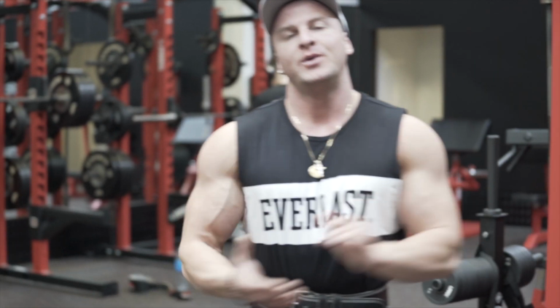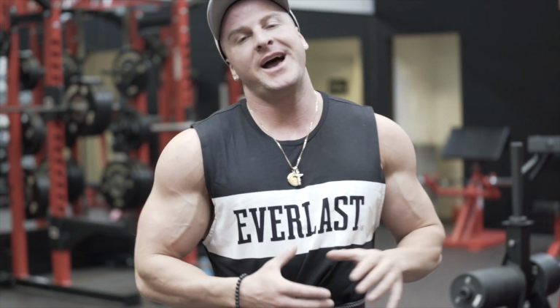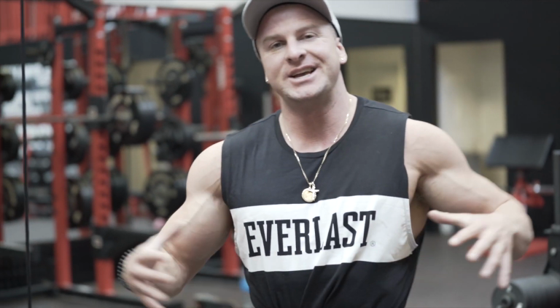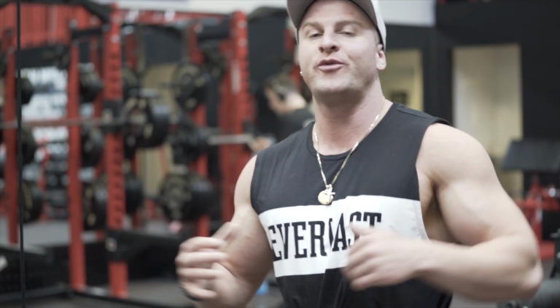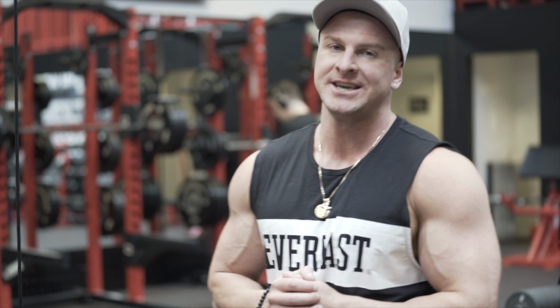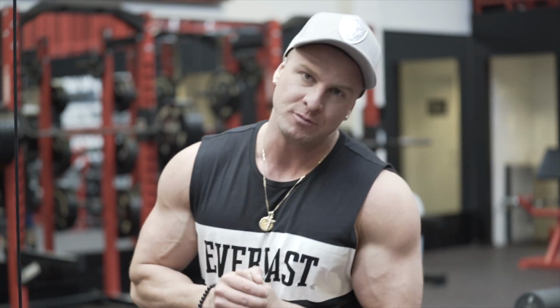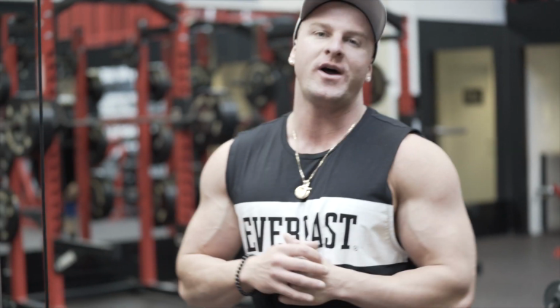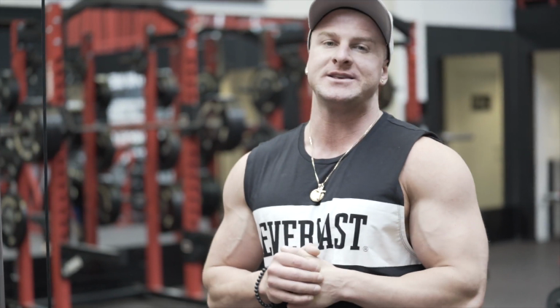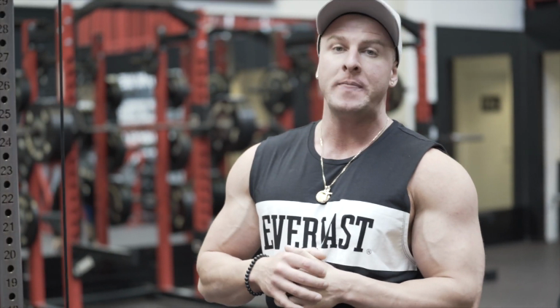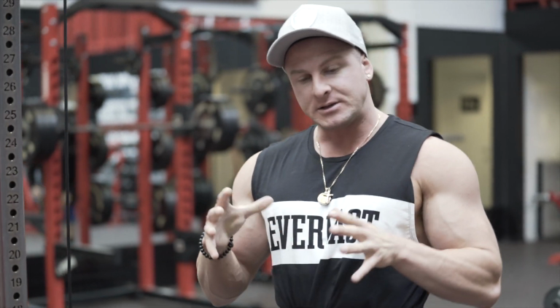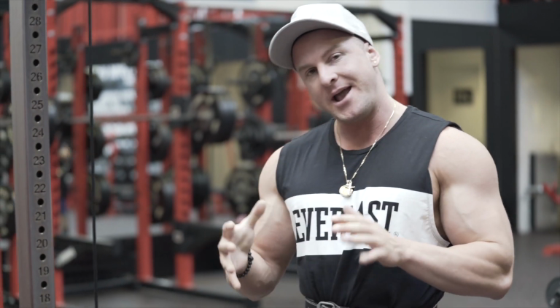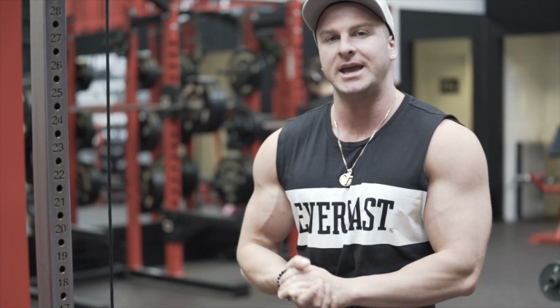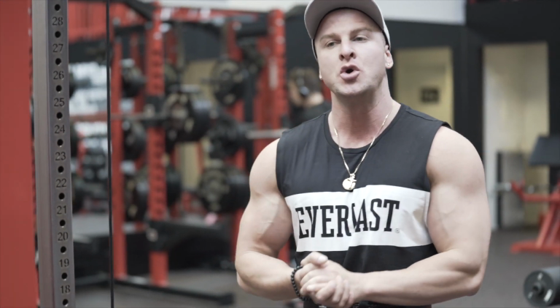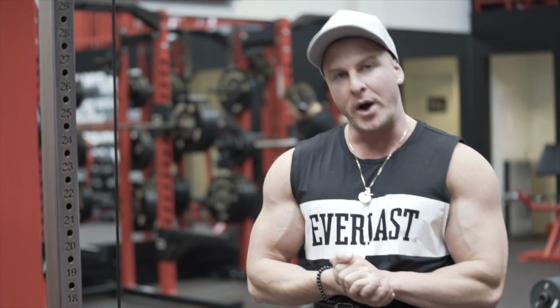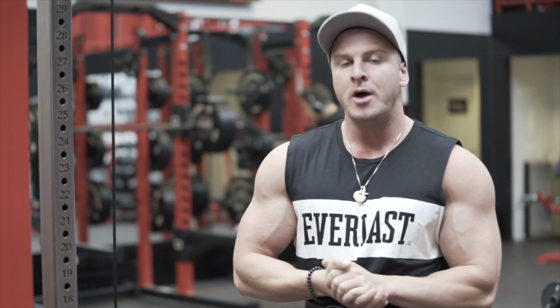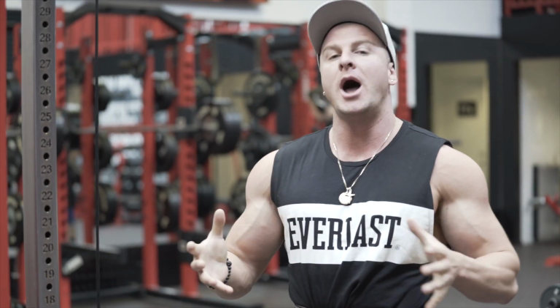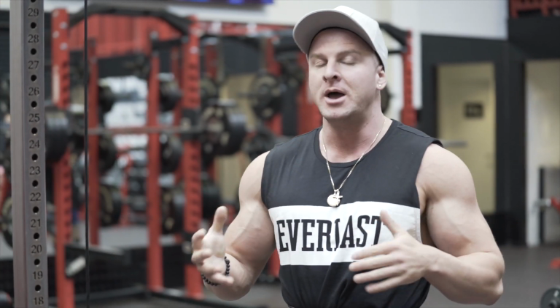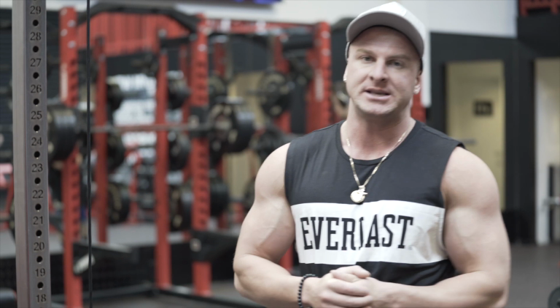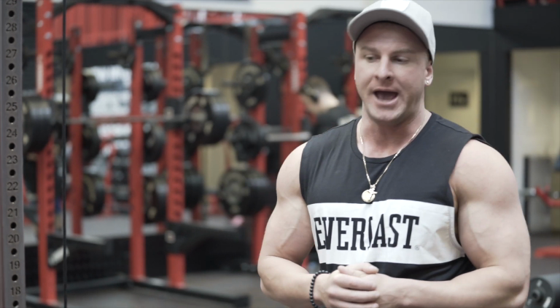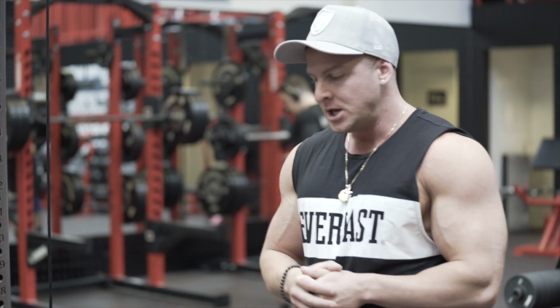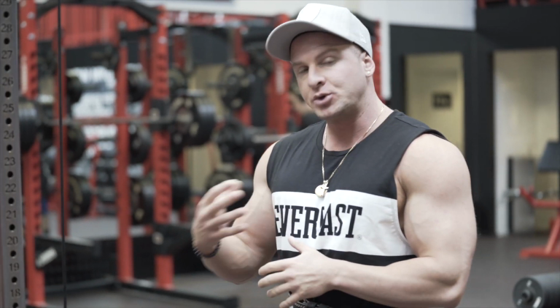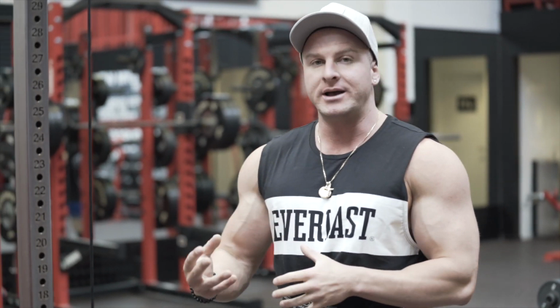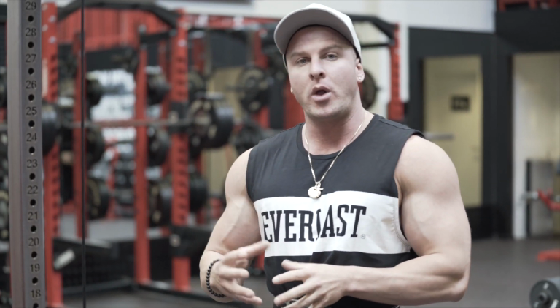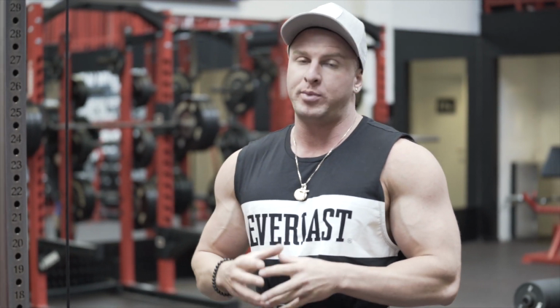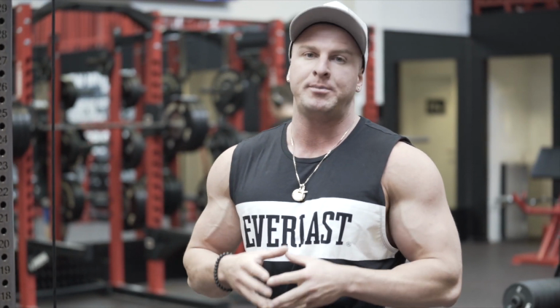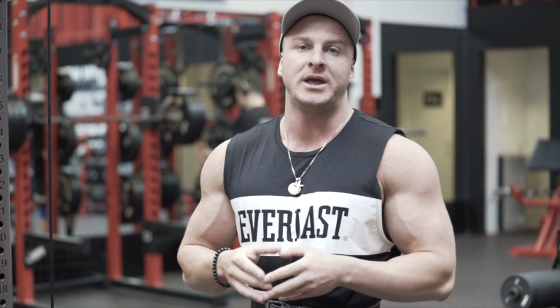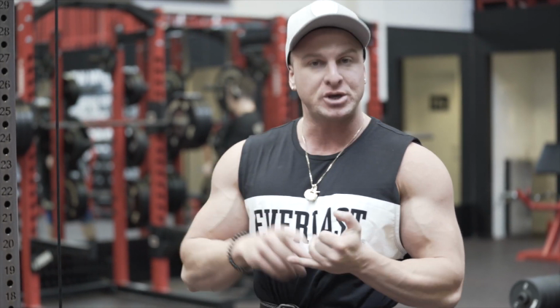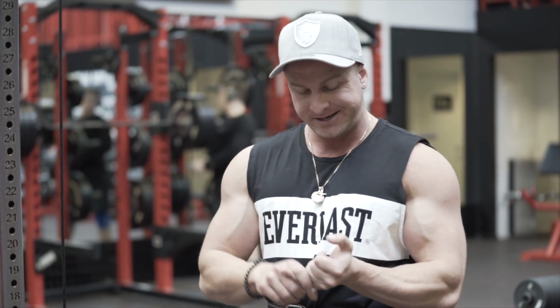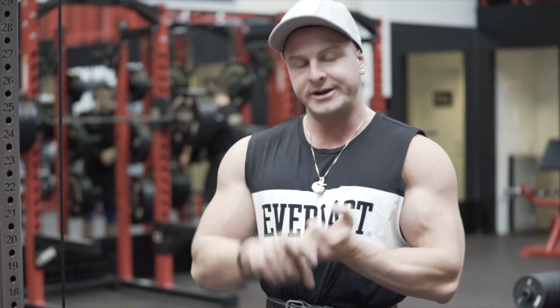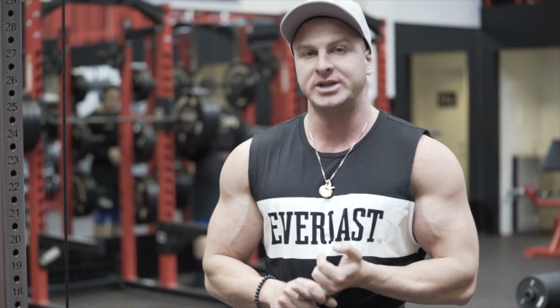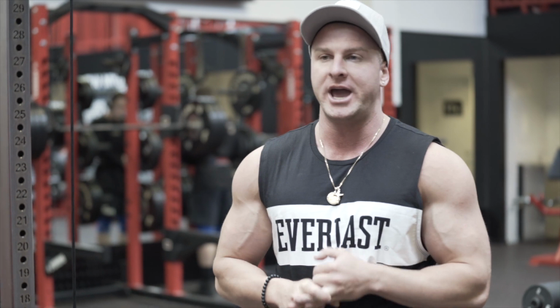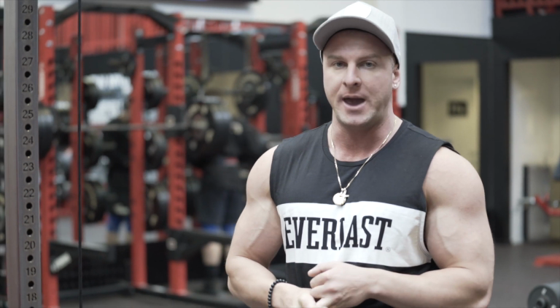What's up guys, Joseph Brackets from josephbracketsclitness.com. Today I'm going to take you through one of my high rep bicep workouts. This workout is all about placing the bicep under as much stress and as much tension as we can.